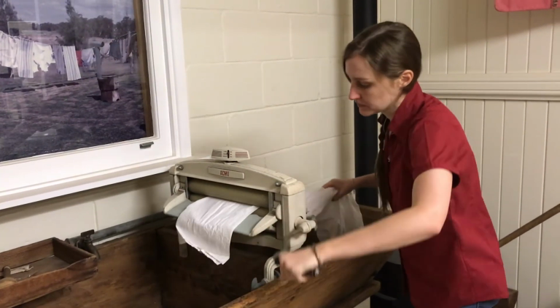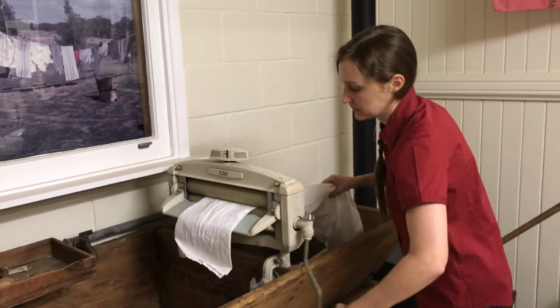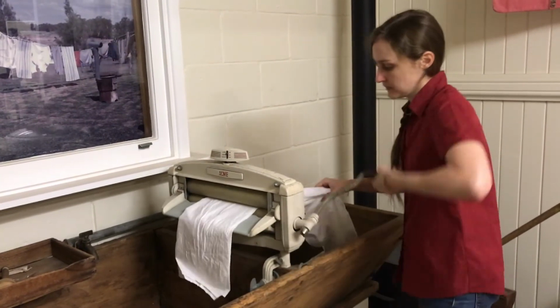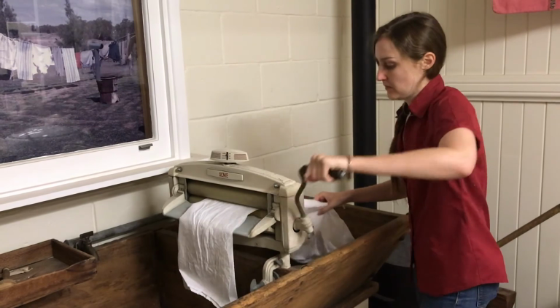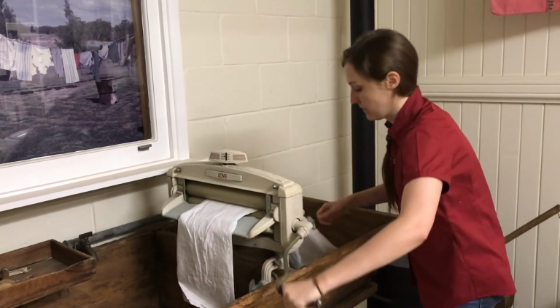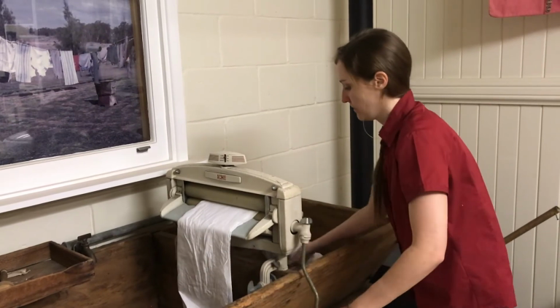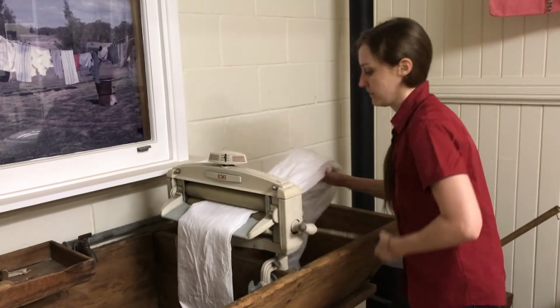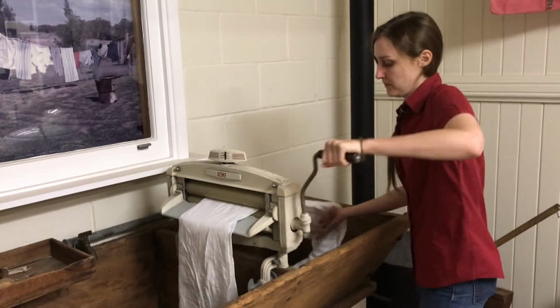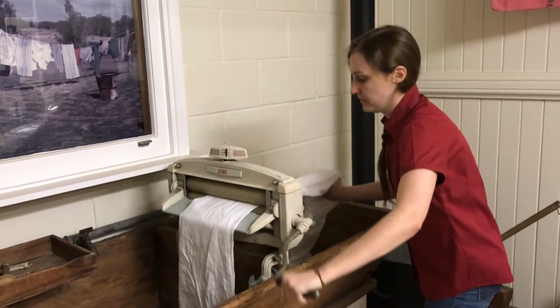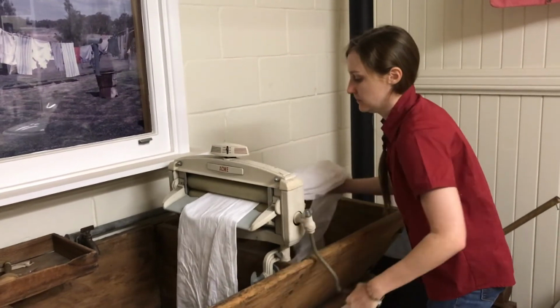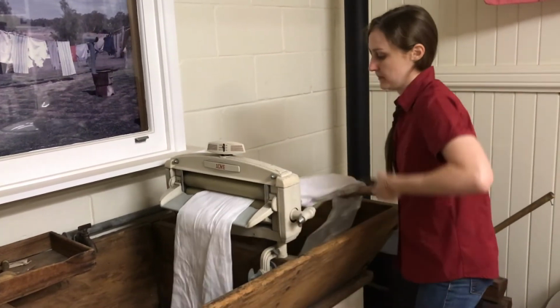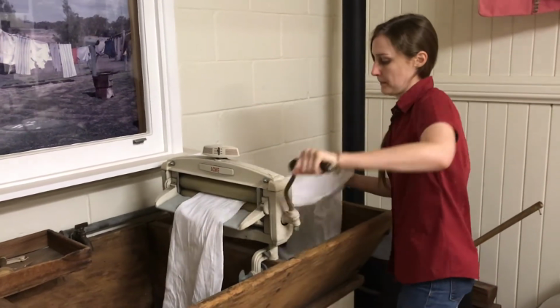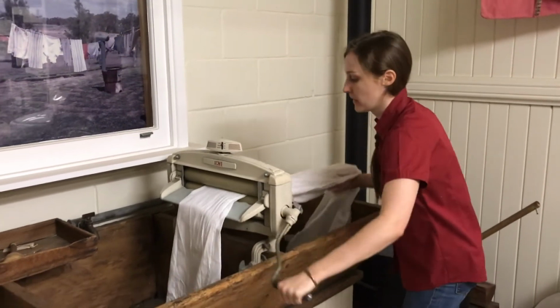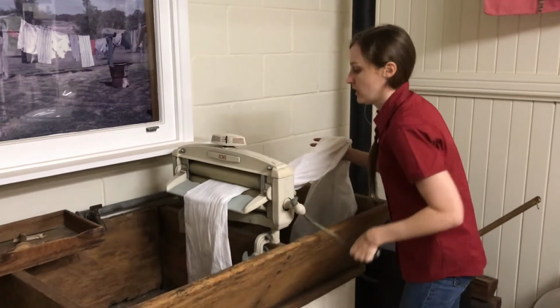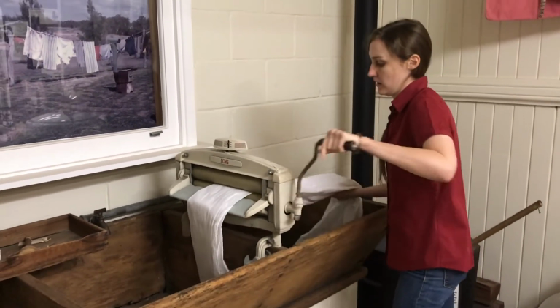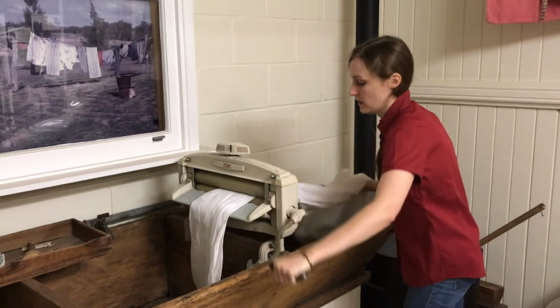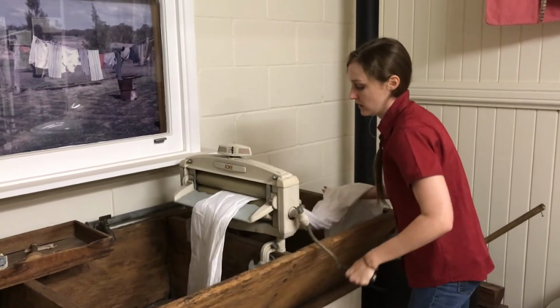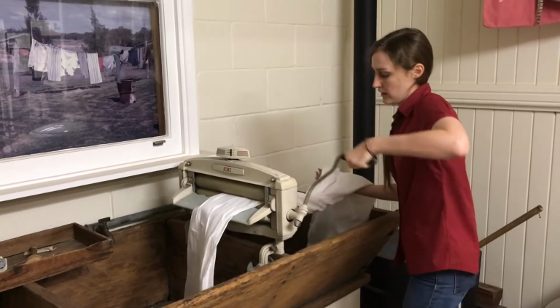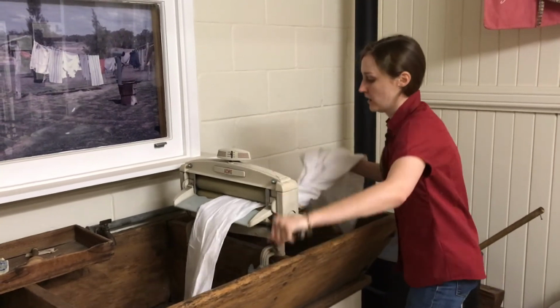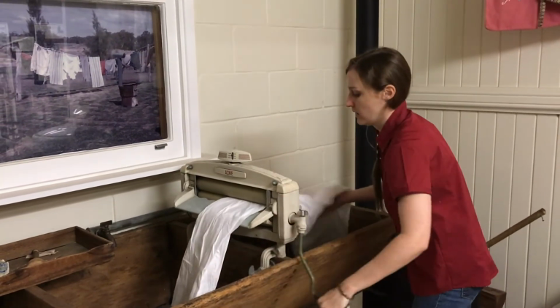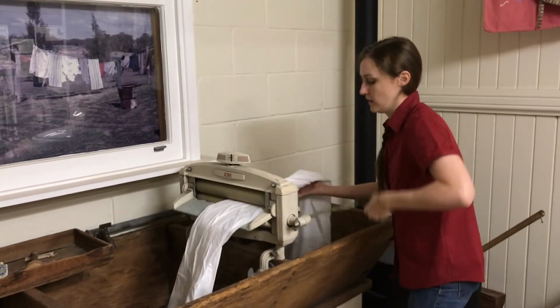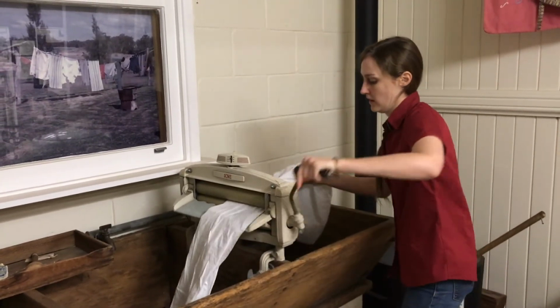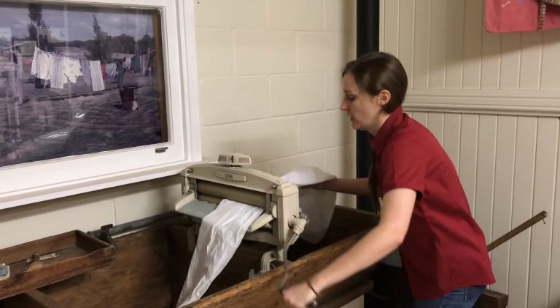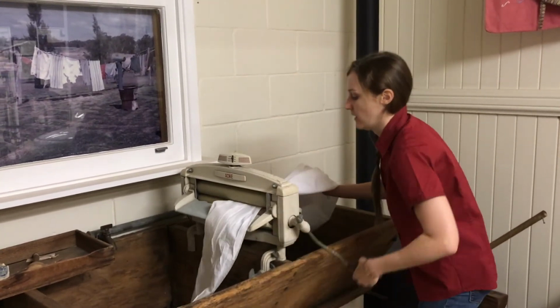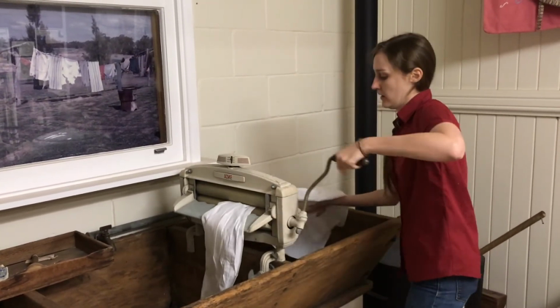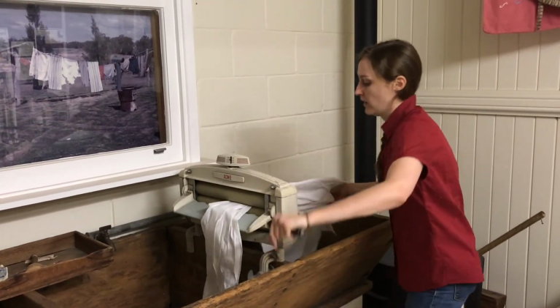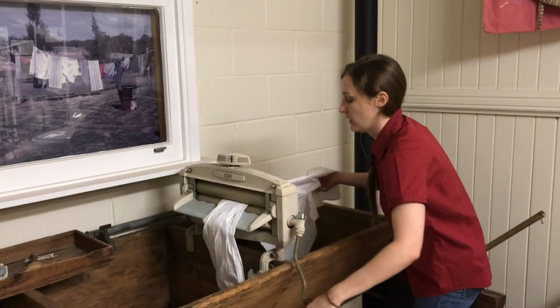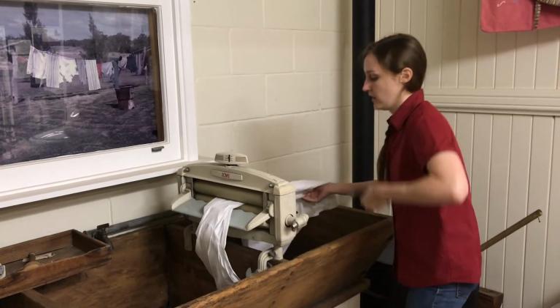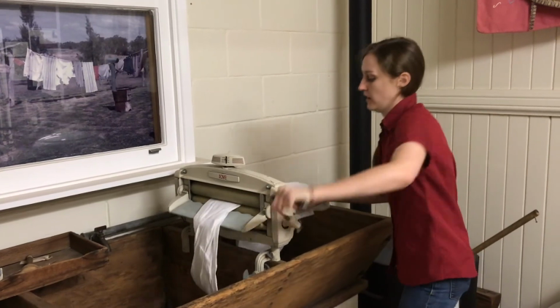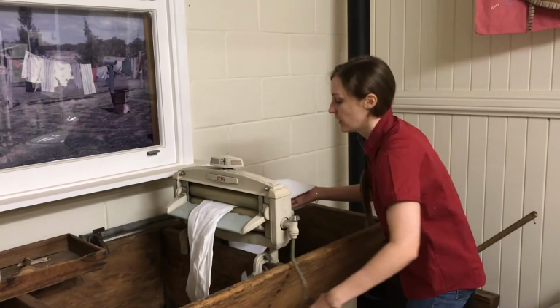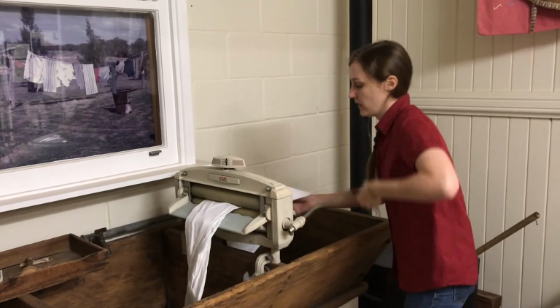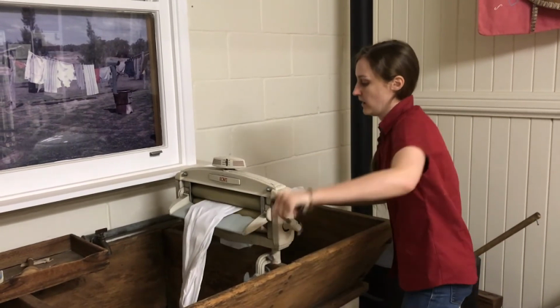As you can see, Jill's working pretty hard. For those families without a wringer, a child might hold one end of the clothing and the mother holding the other end would twist and twist until the water was gone.